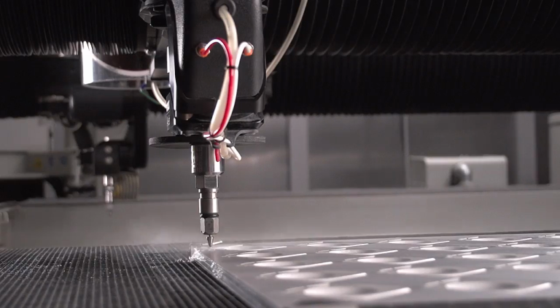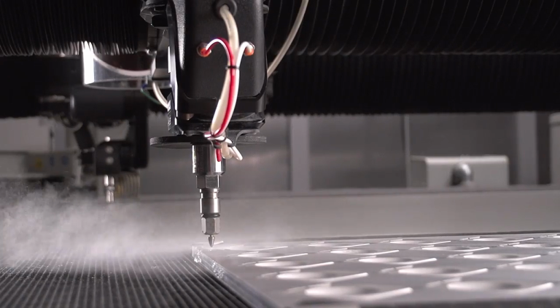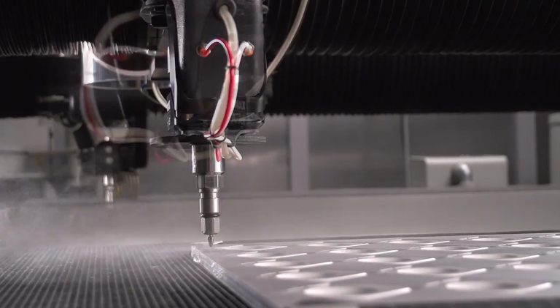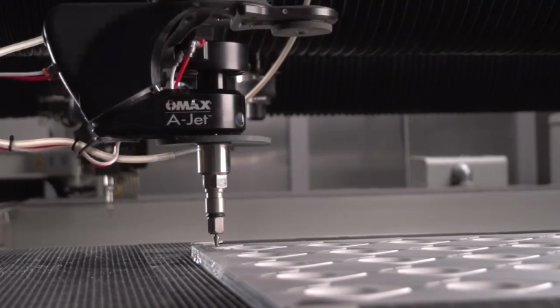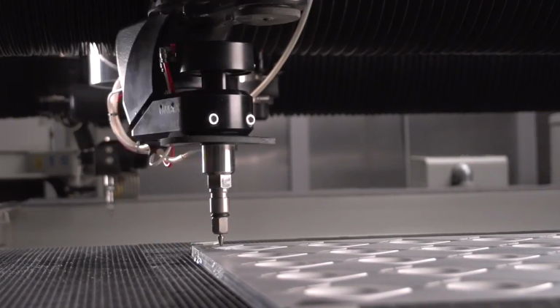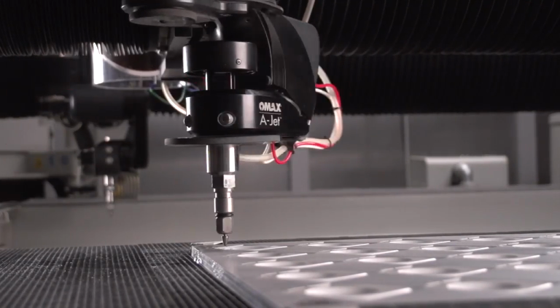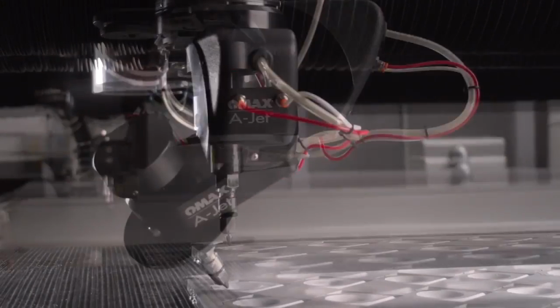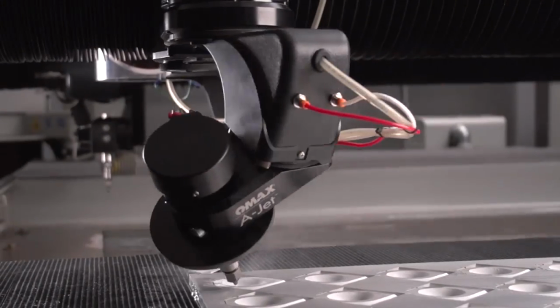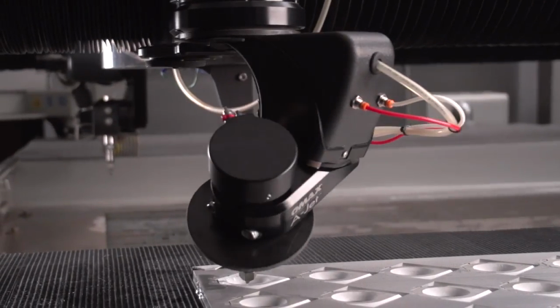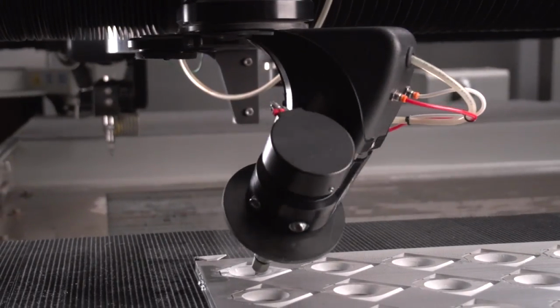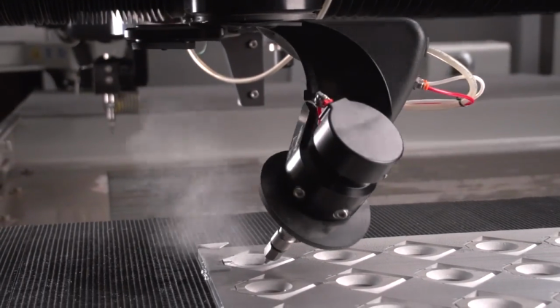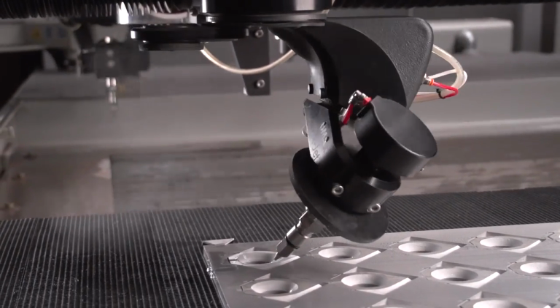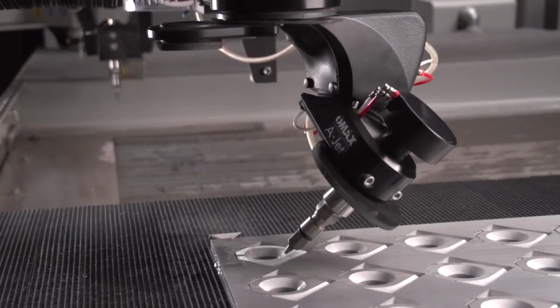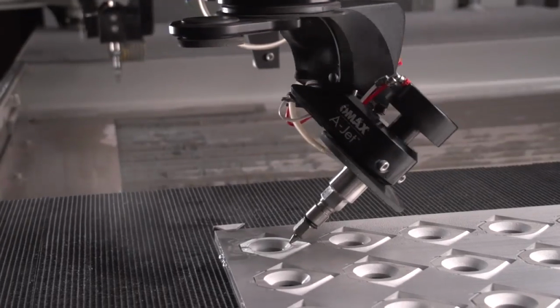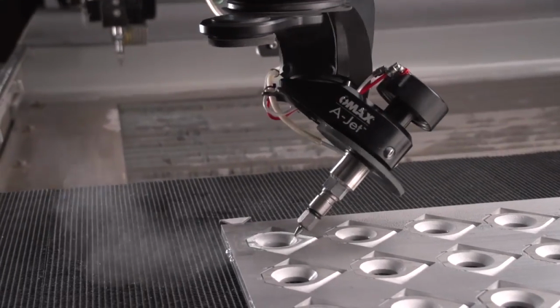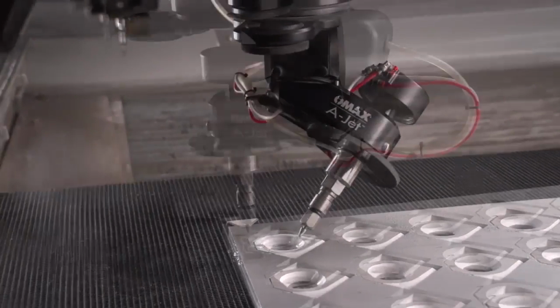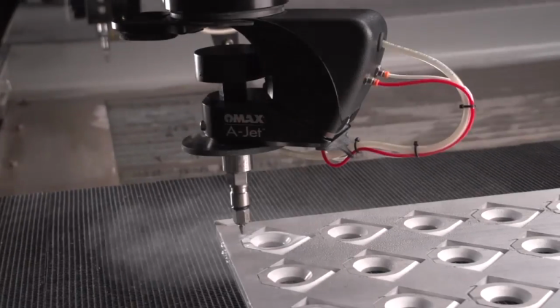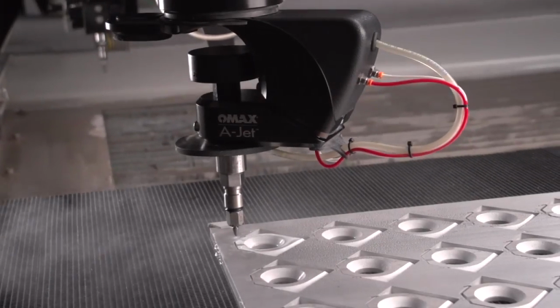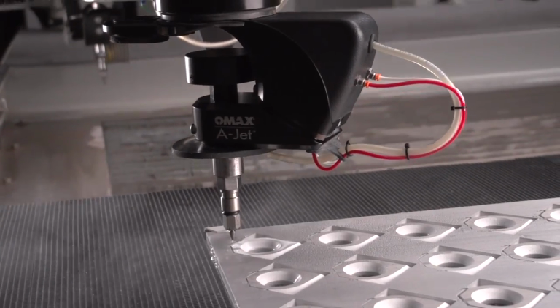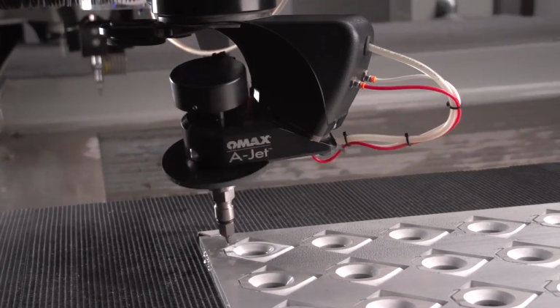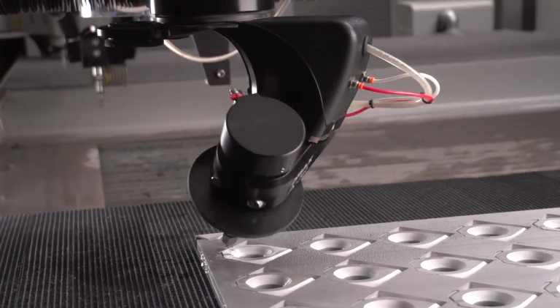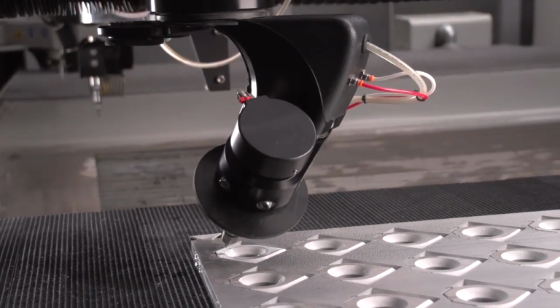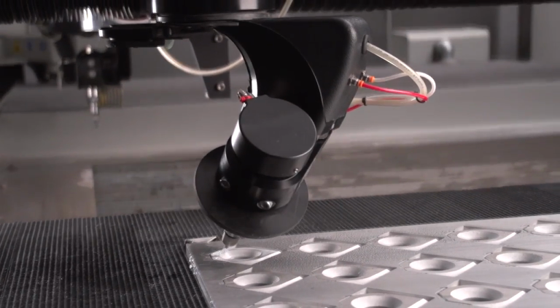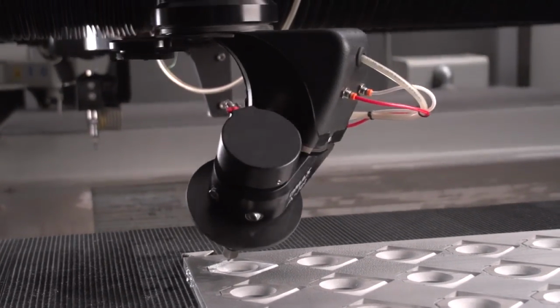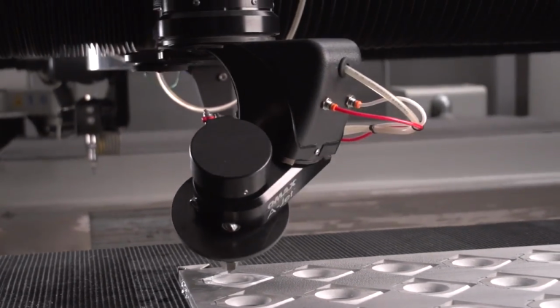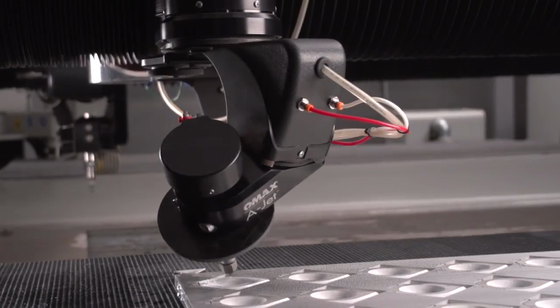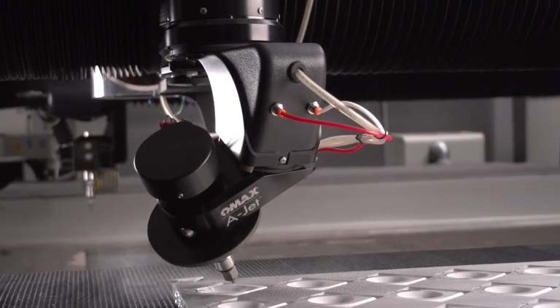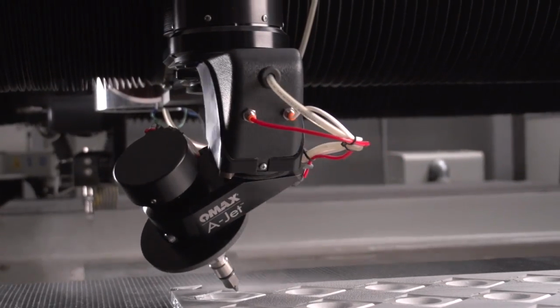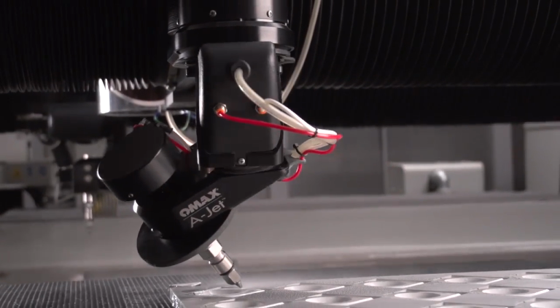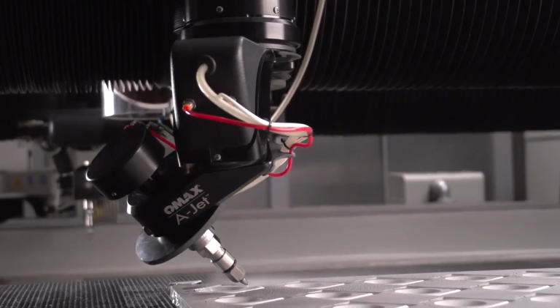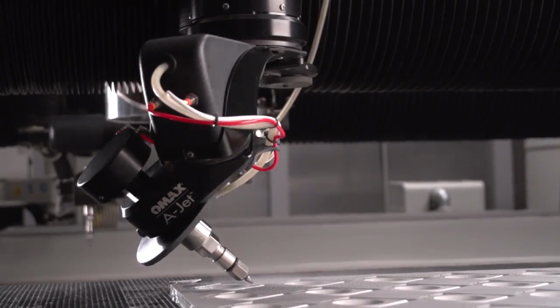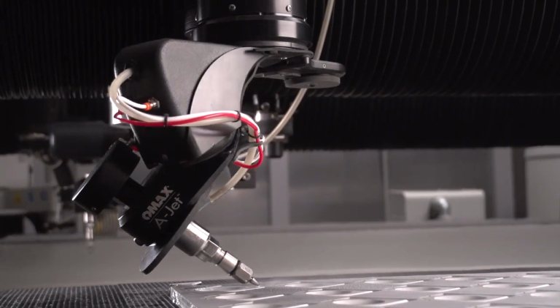To build industry-leading precision water jet systems, you need to work with precision equipment. And to produce the wide range of products that we offer, you need manufacturing flexibility. That's why we use OMAX systems in our own manufacturing process.